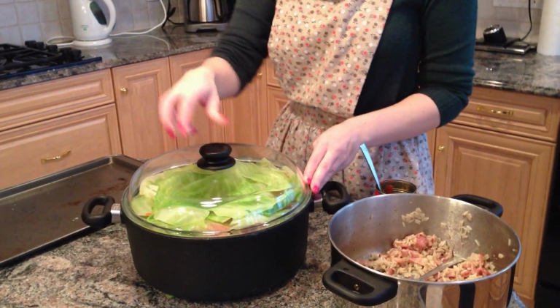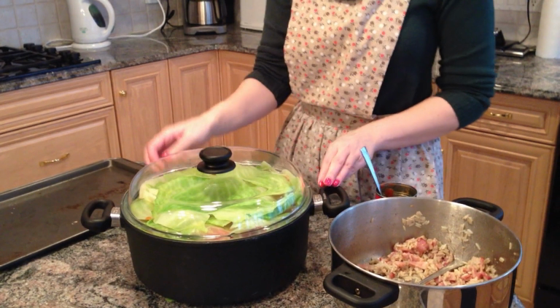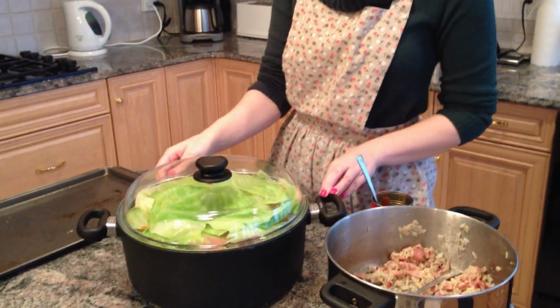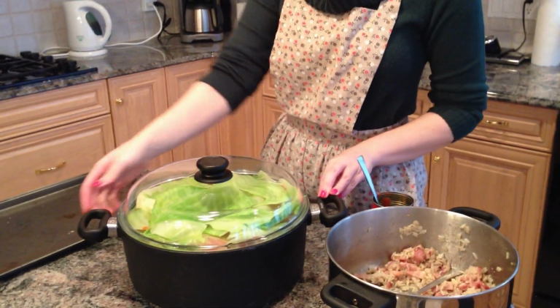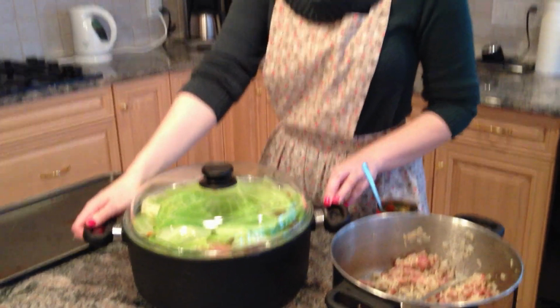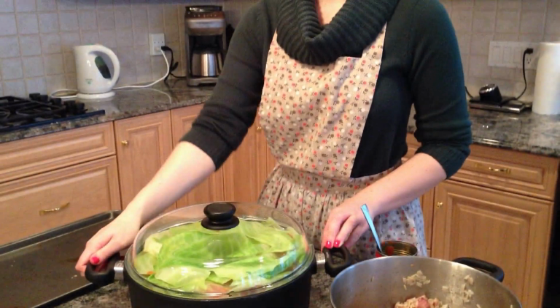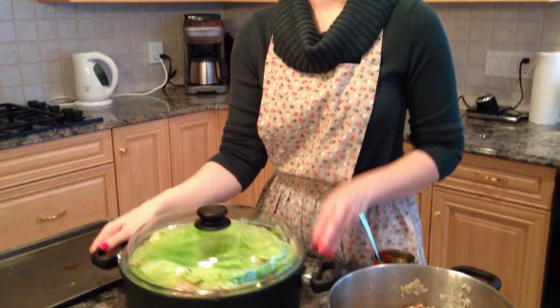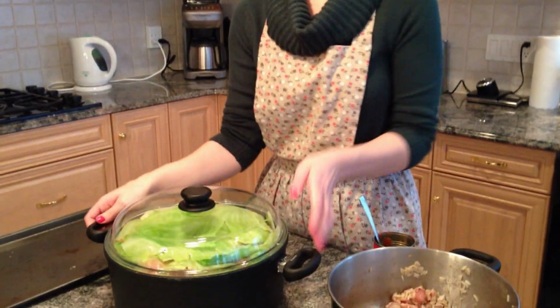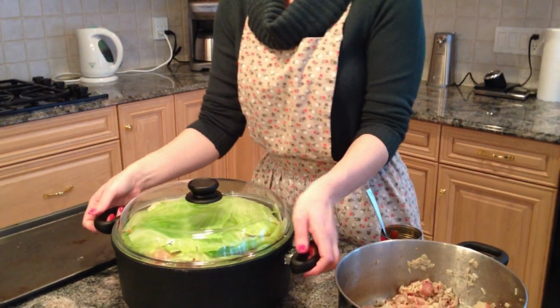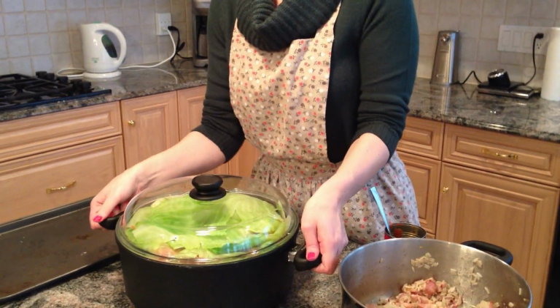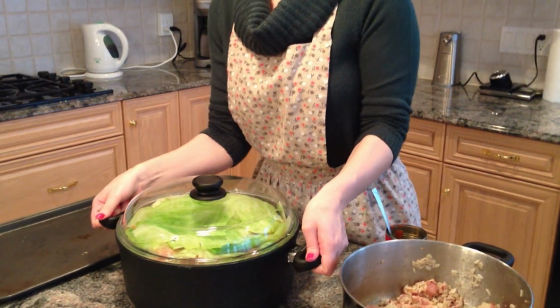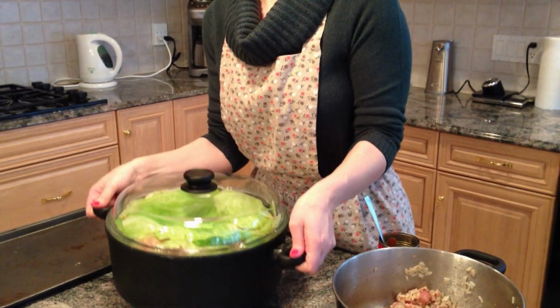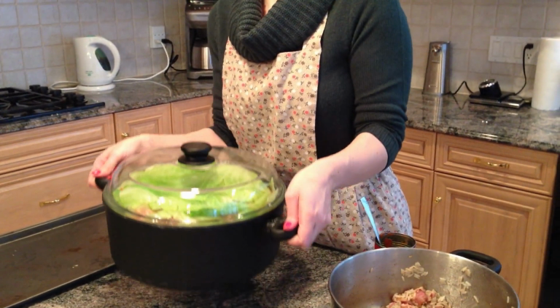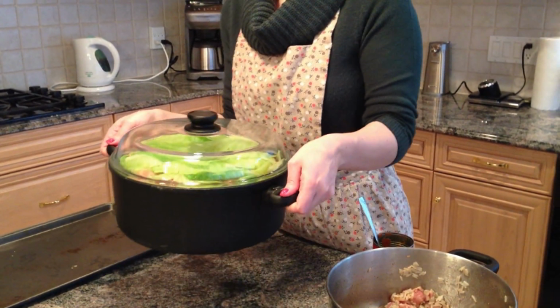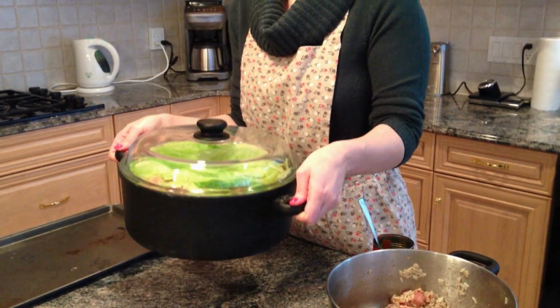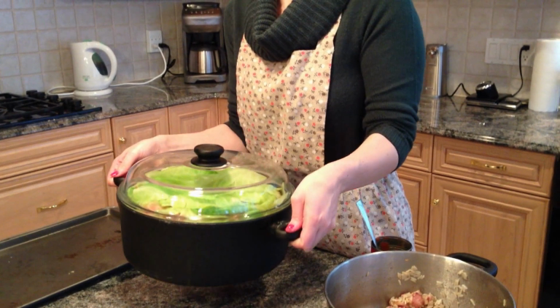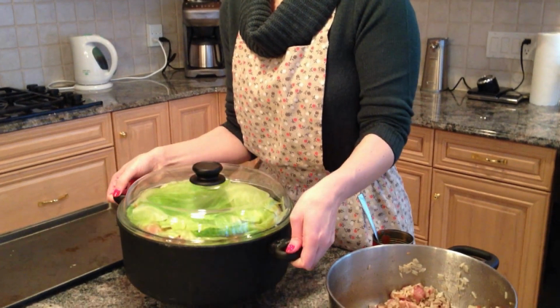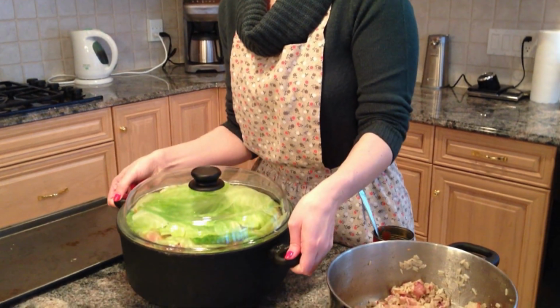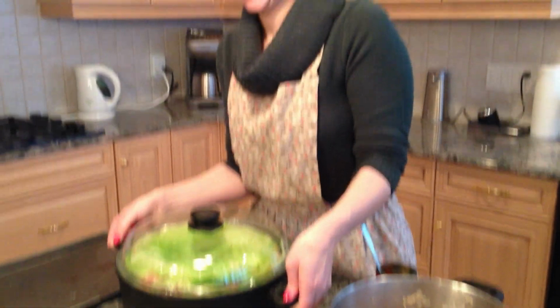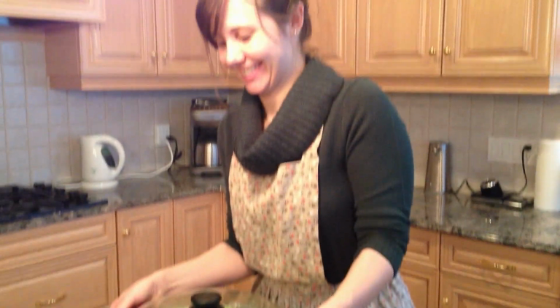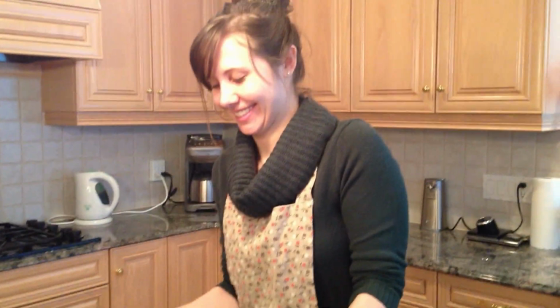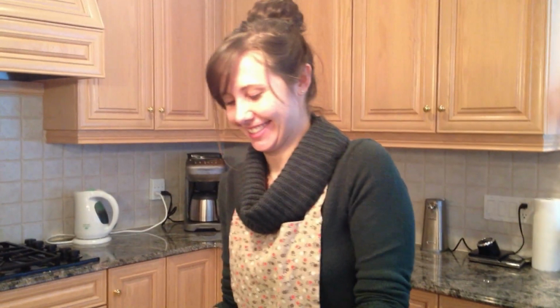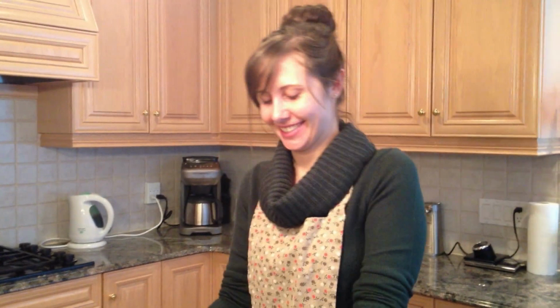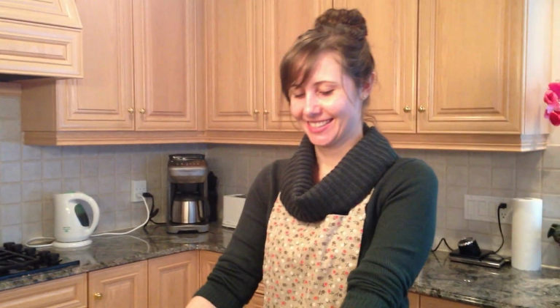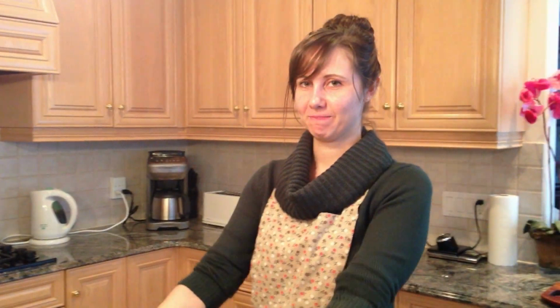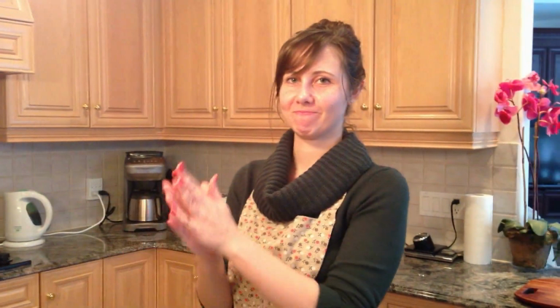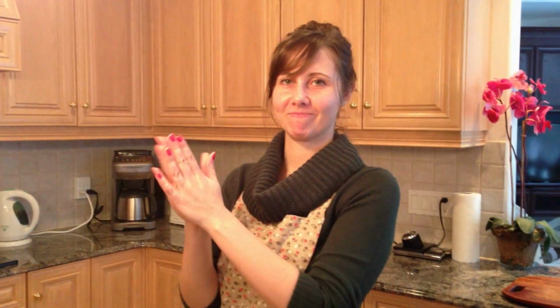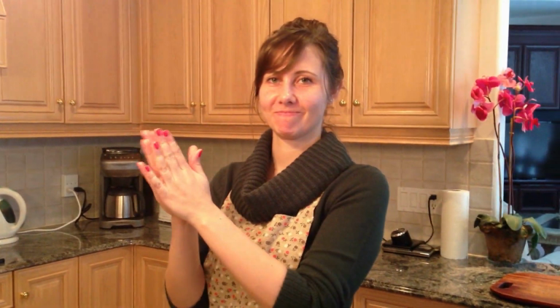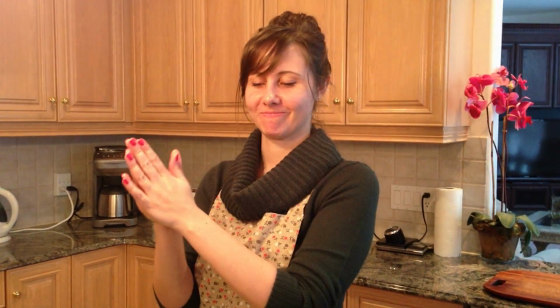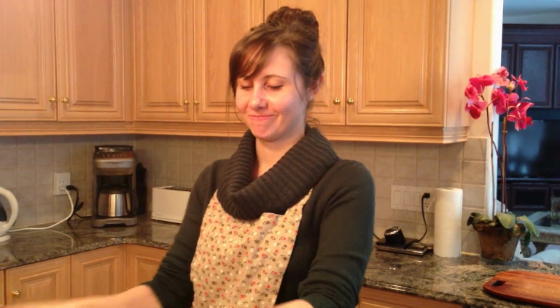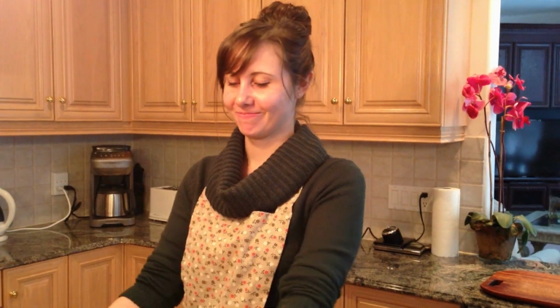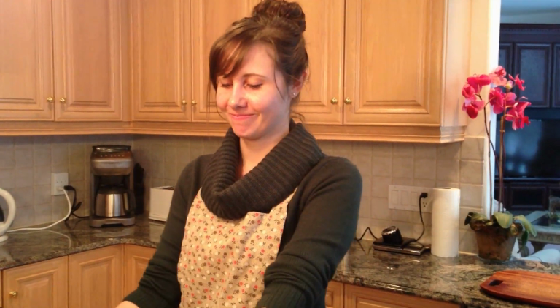Congratulations to Melissa on making her first batch of cabbage rolls! Let's stick them in the oven.